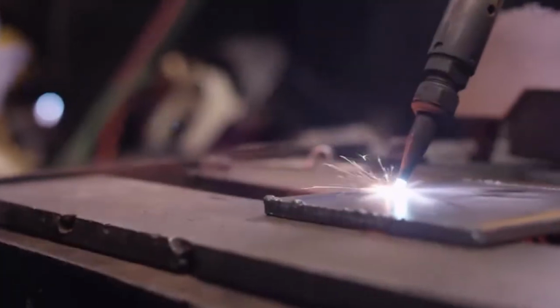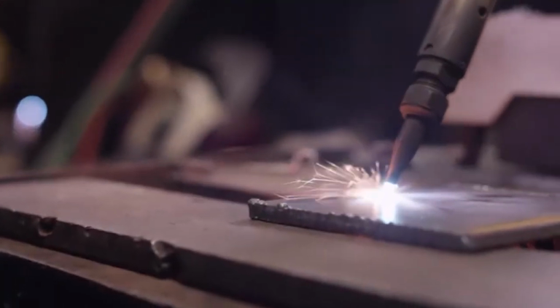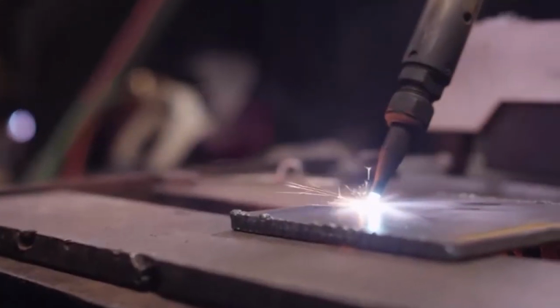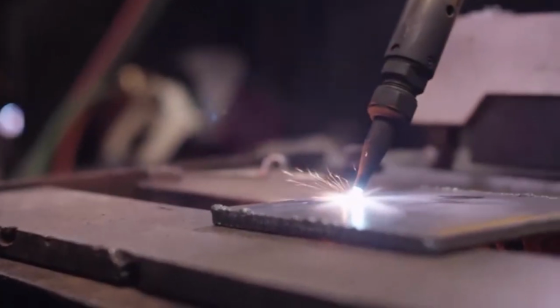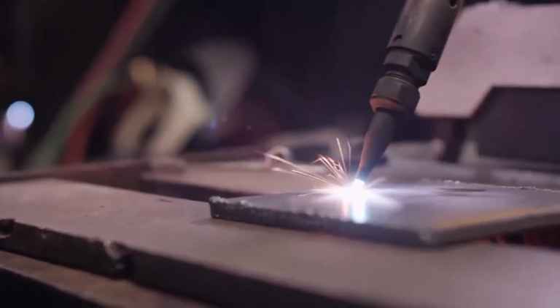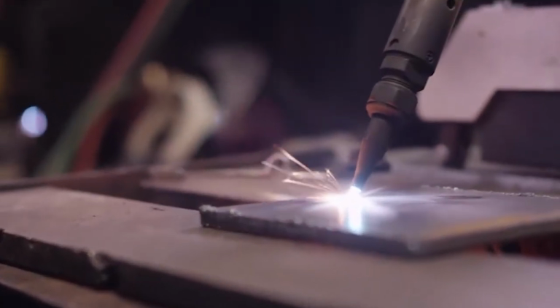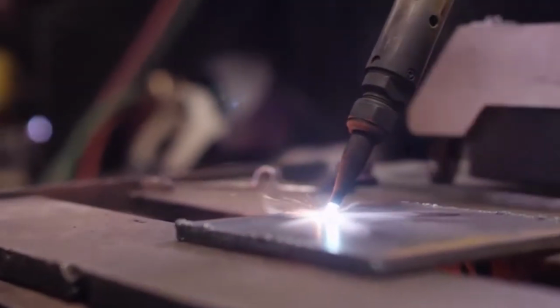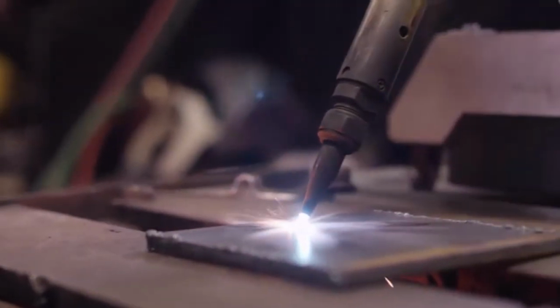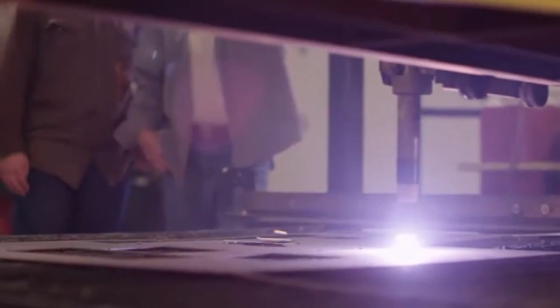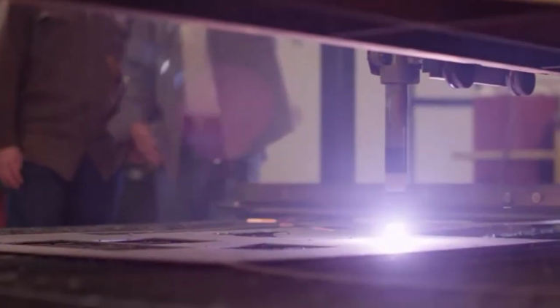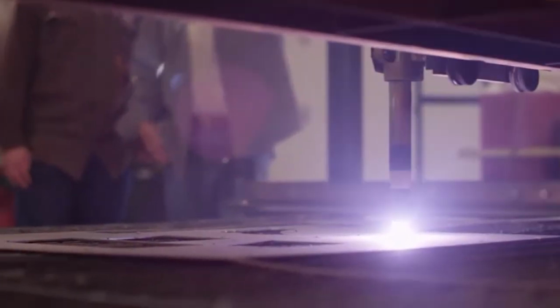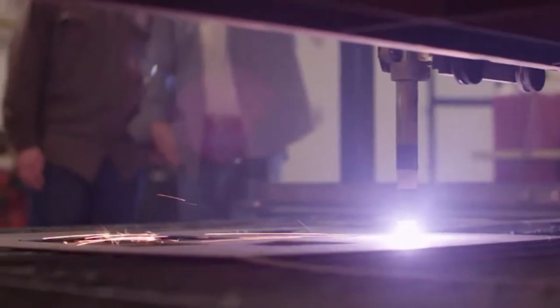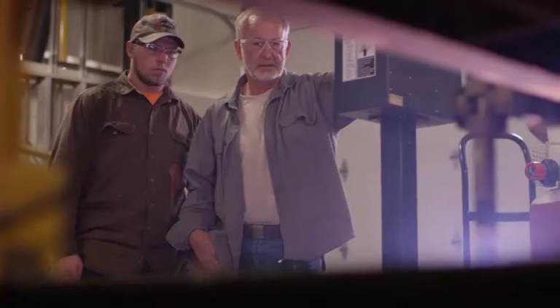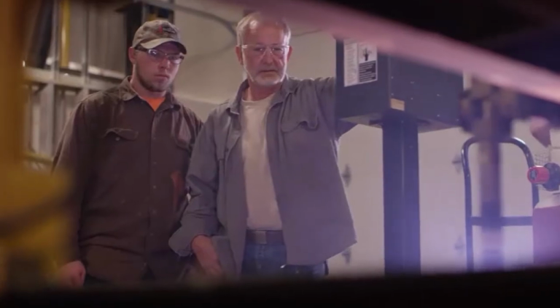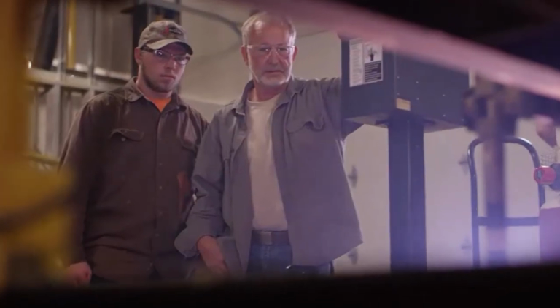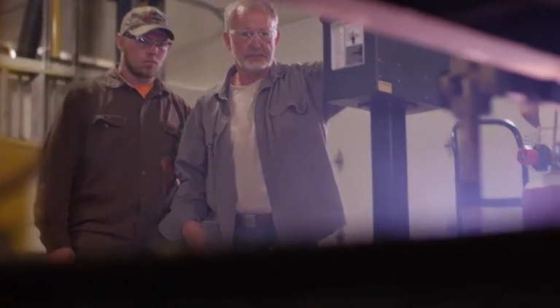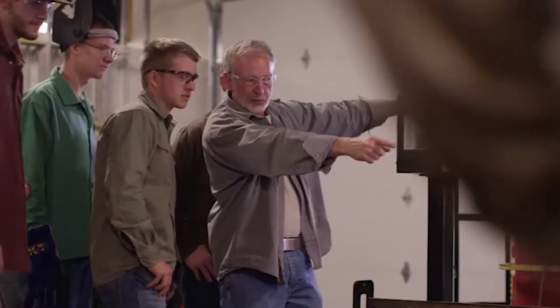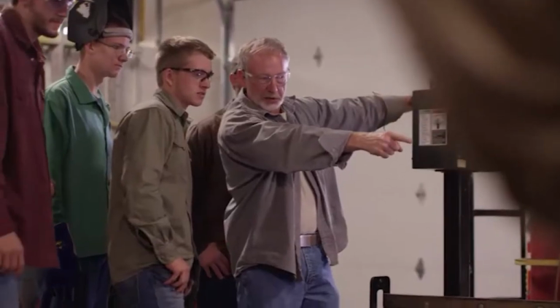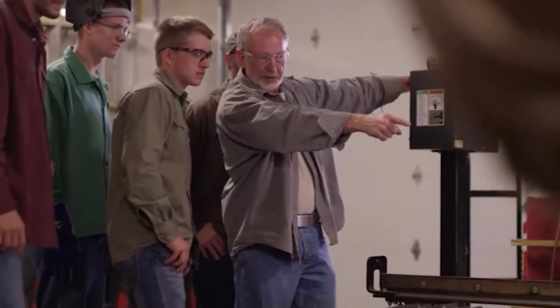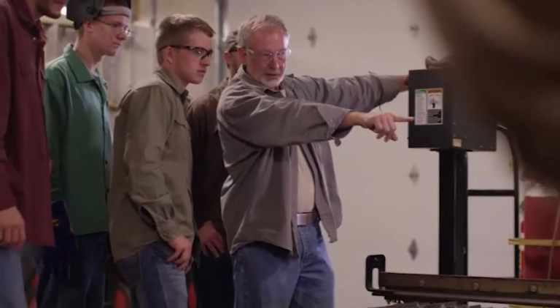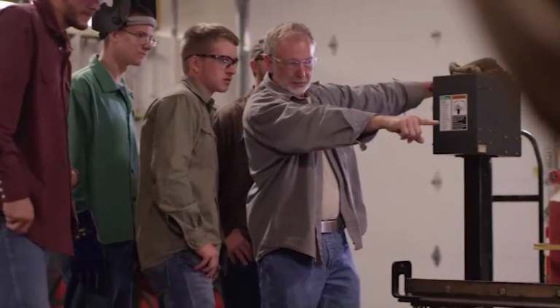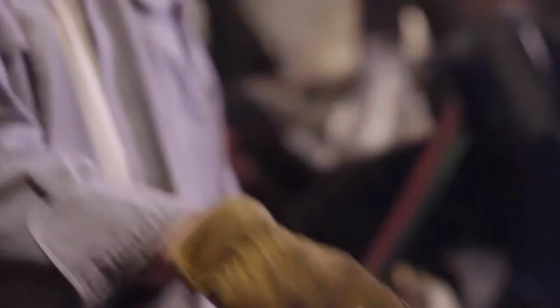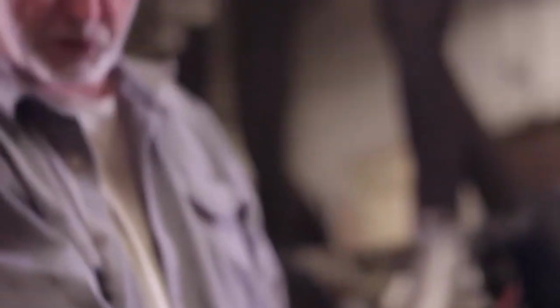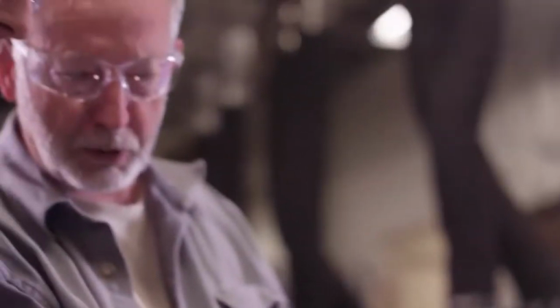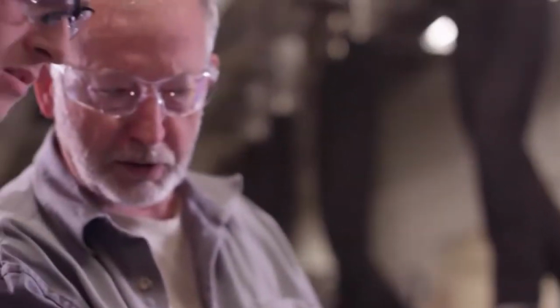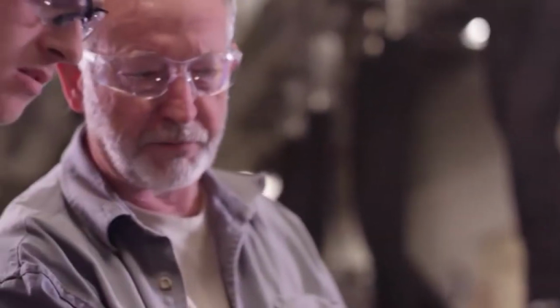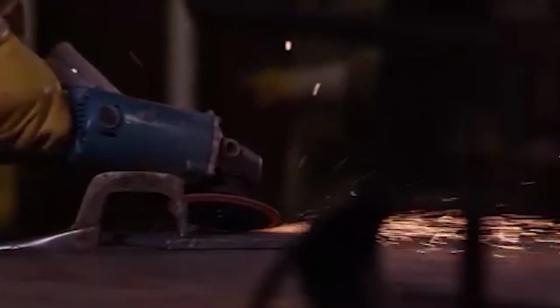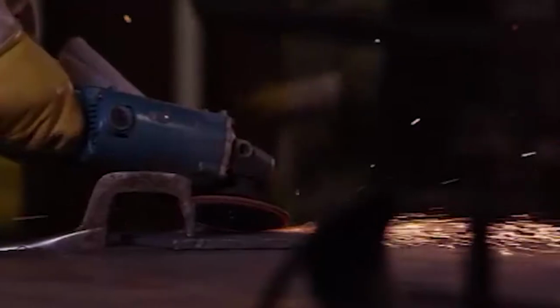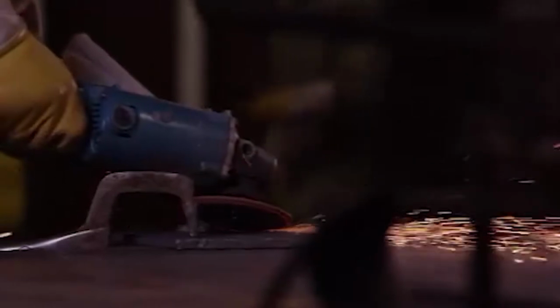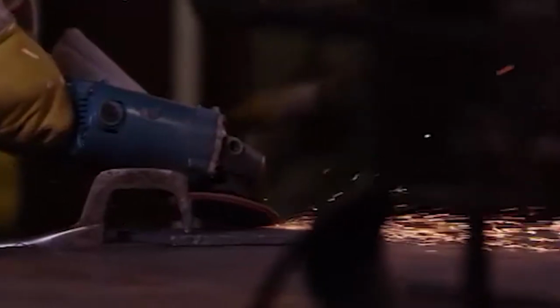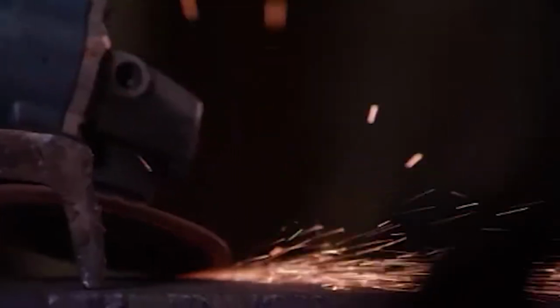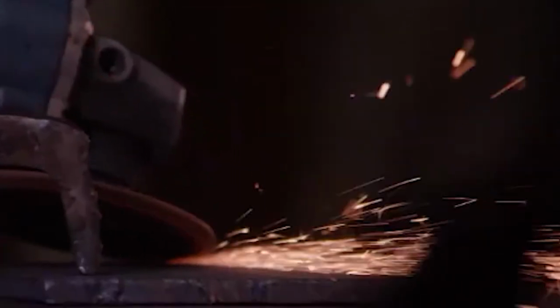Our AWS certified welding instructors have got you covered throughout your time here. They'll show you how to set welding temperatures, the best welding joints to use on the job, and help you discover which welding pattern best suits you.